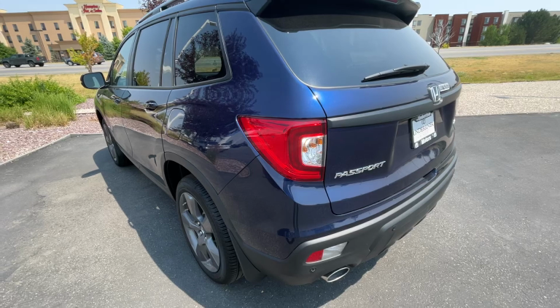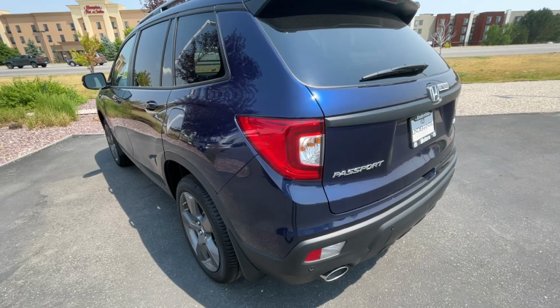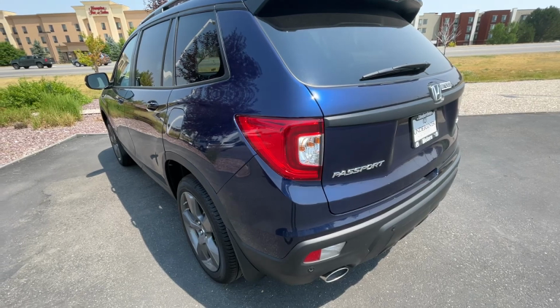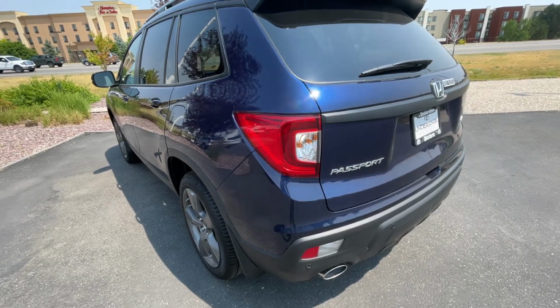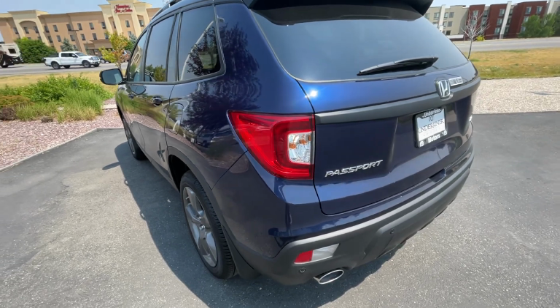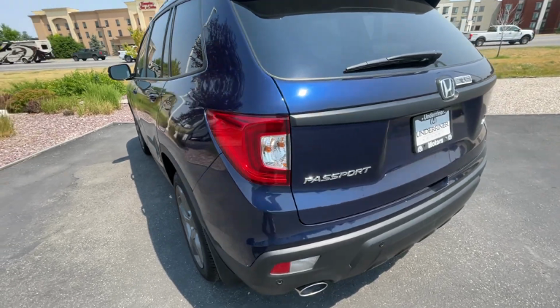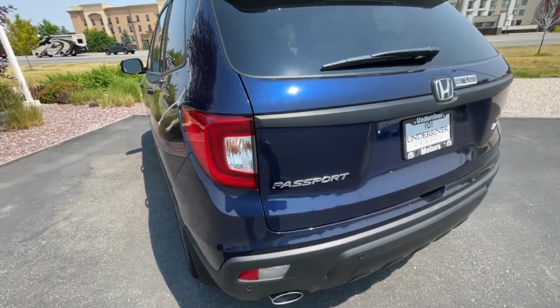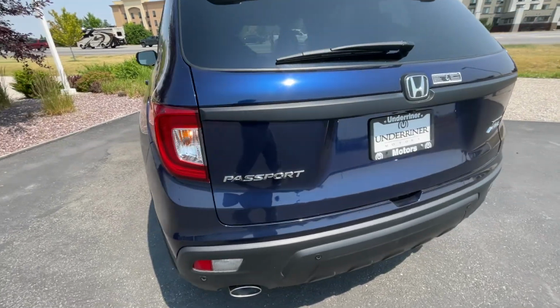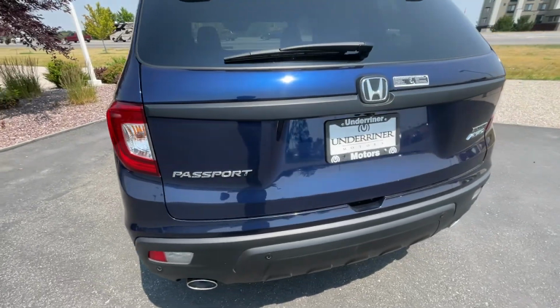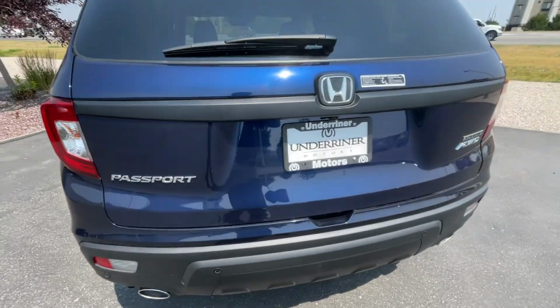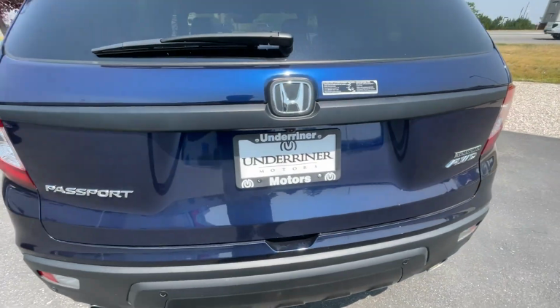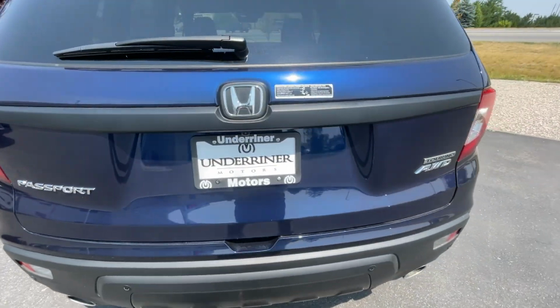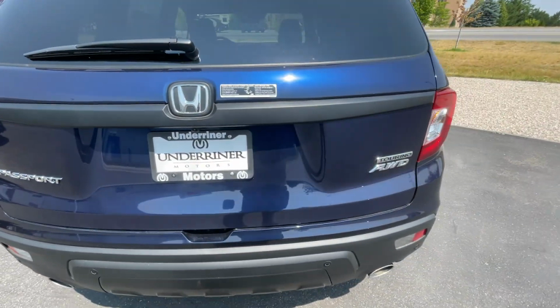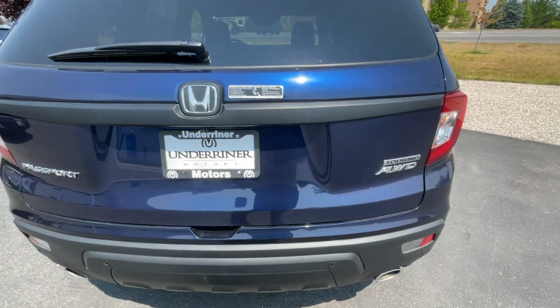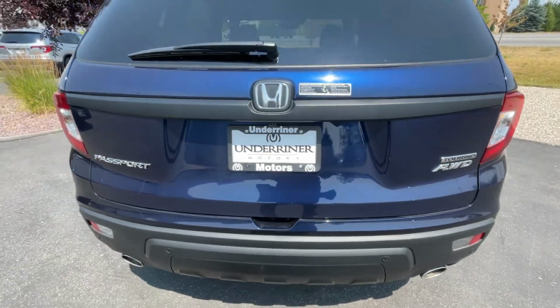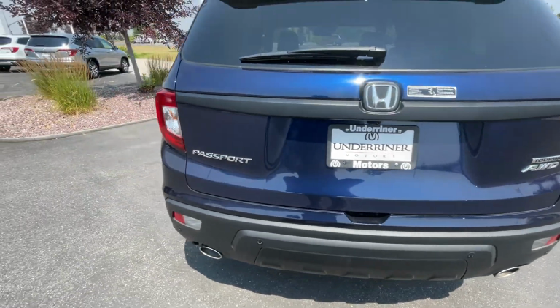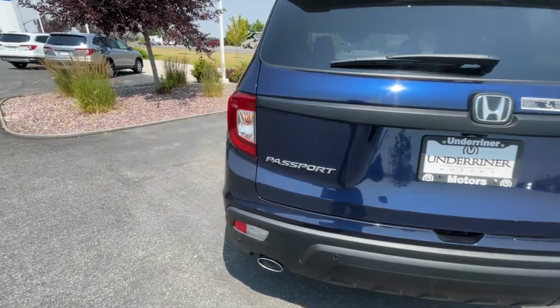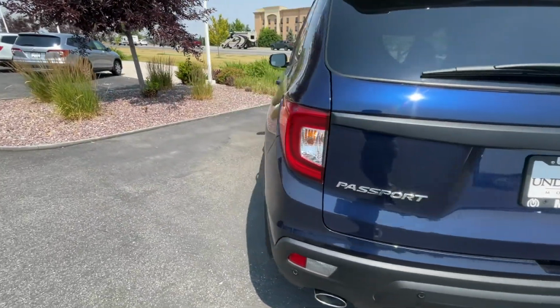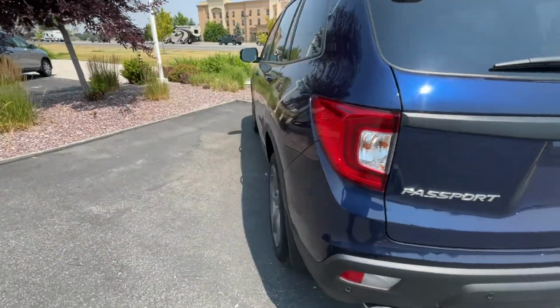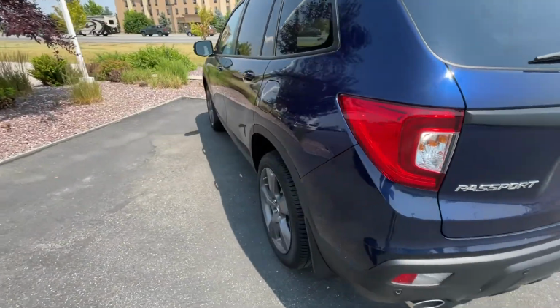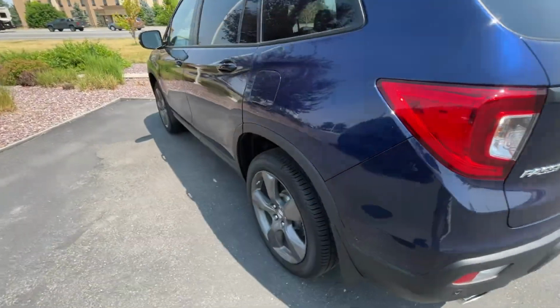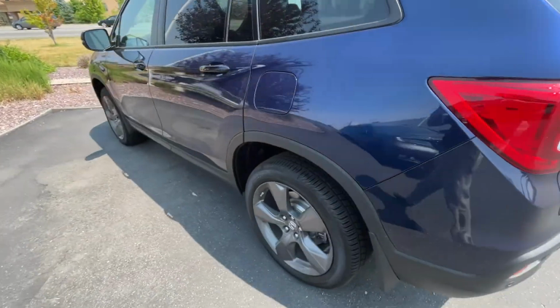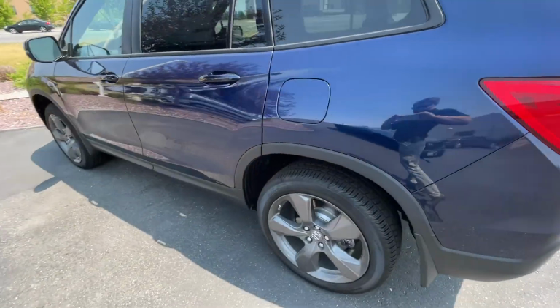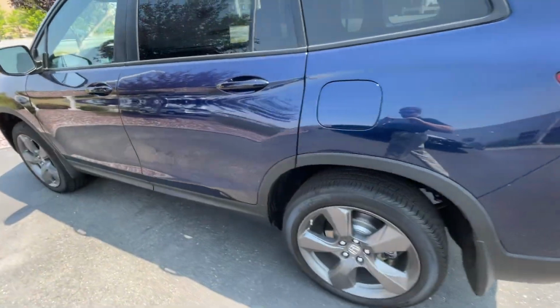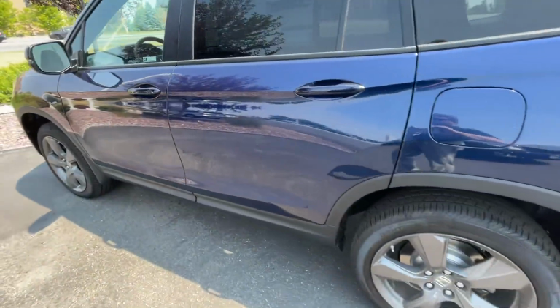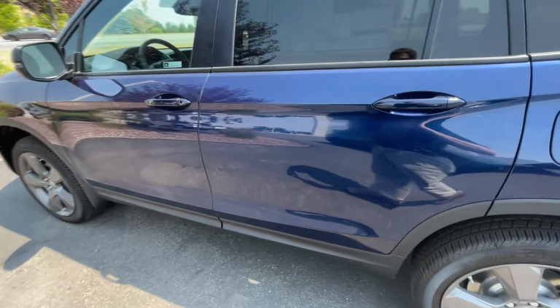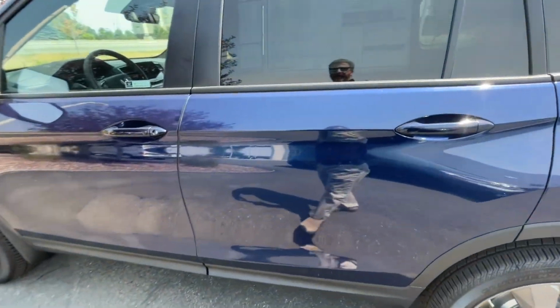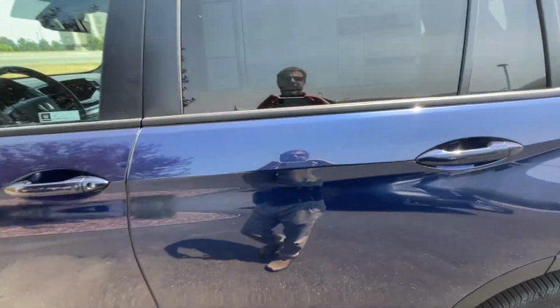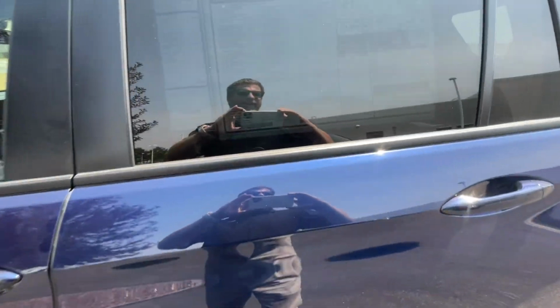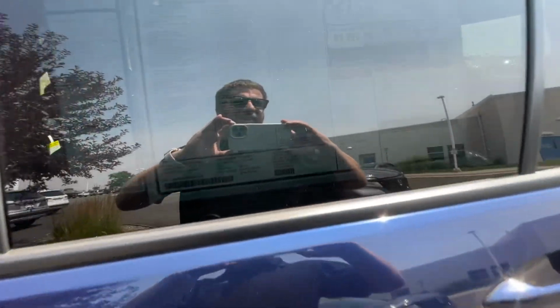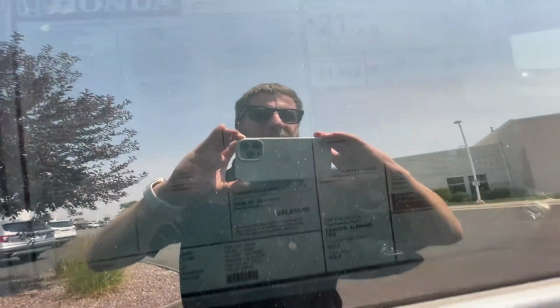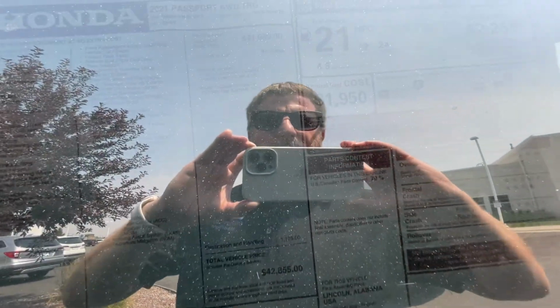What up dudes? What do we have here? Obsidian Blue, Touring Honda Passport.